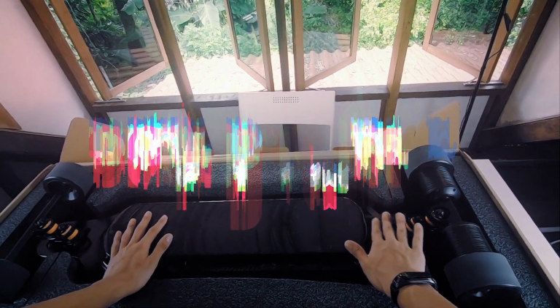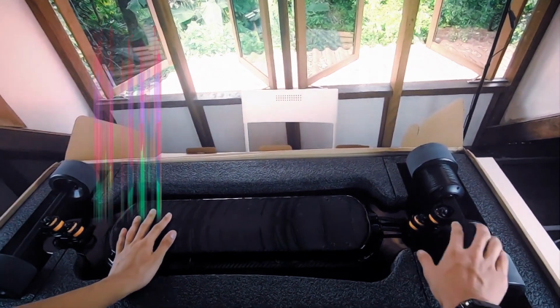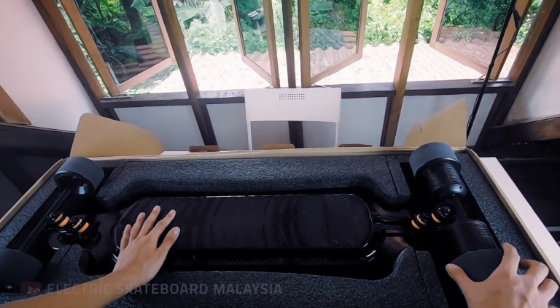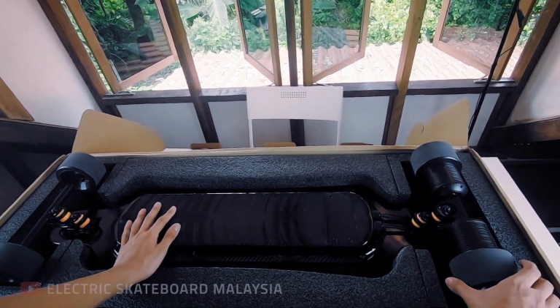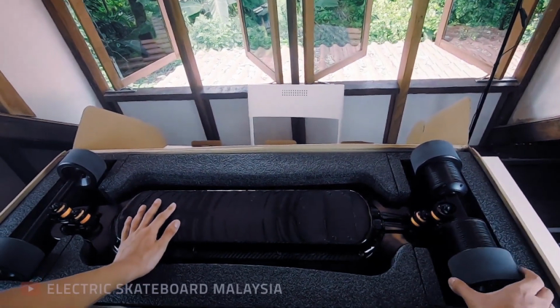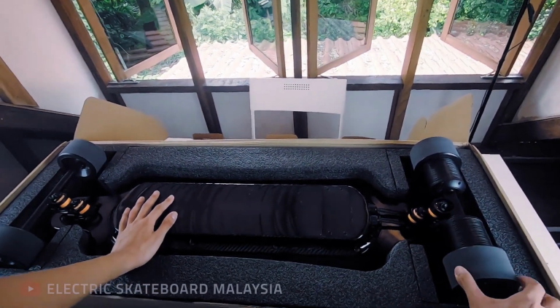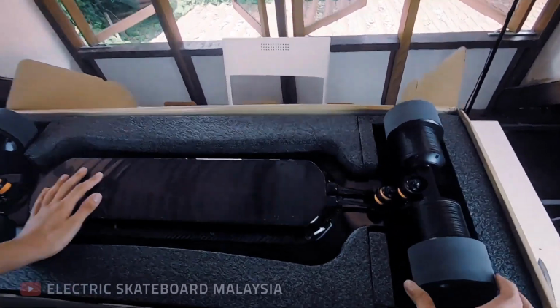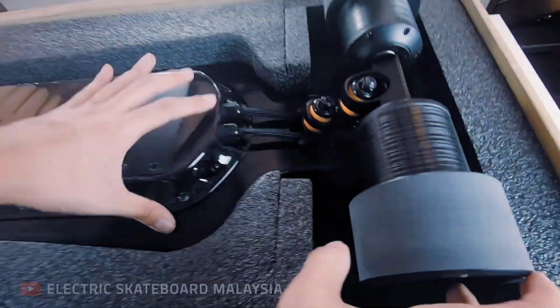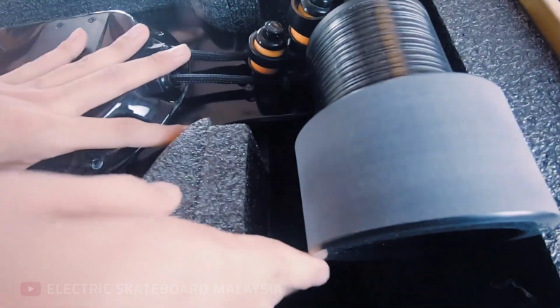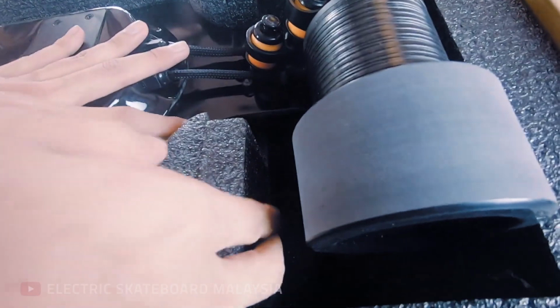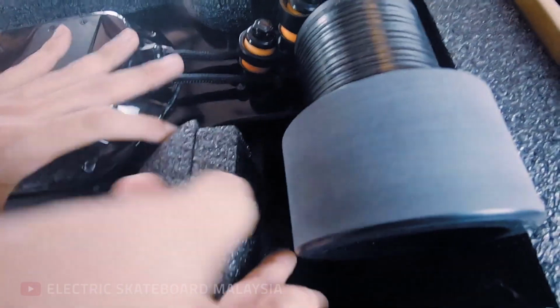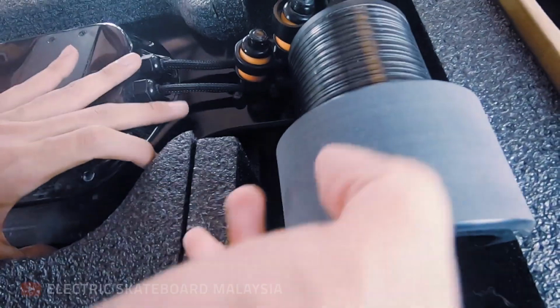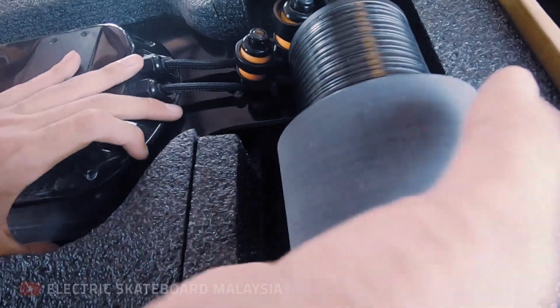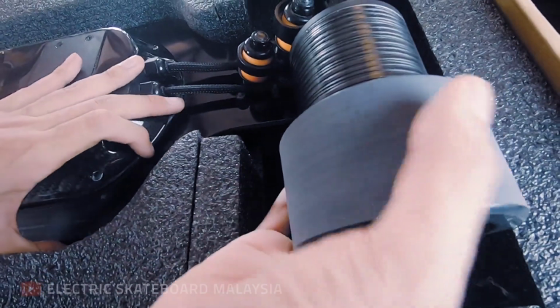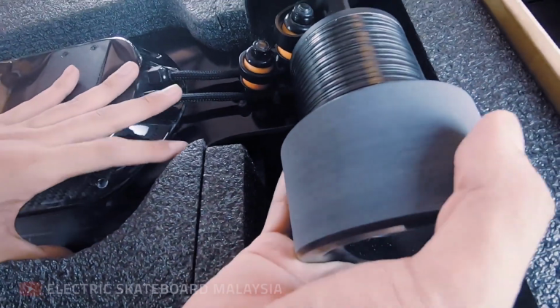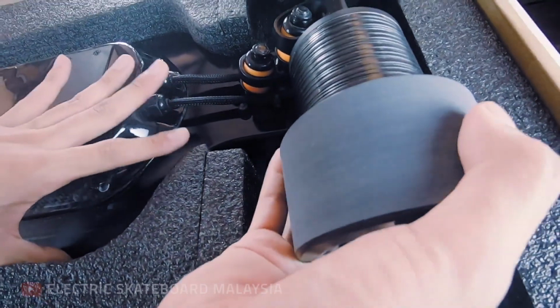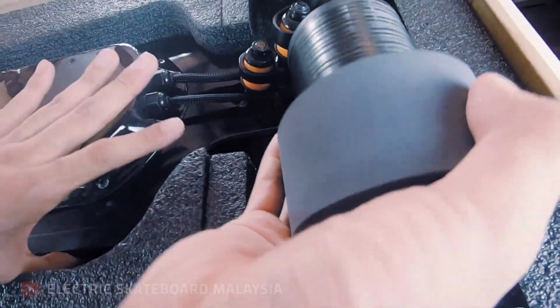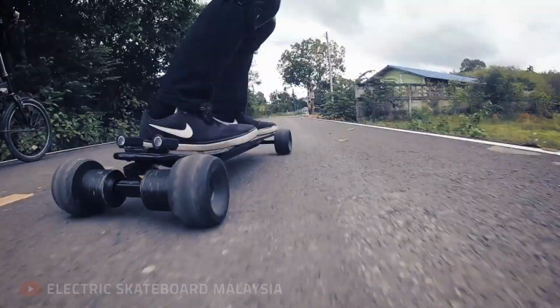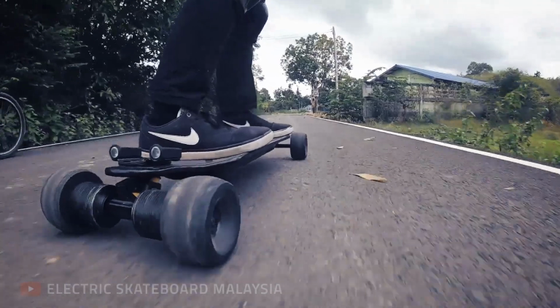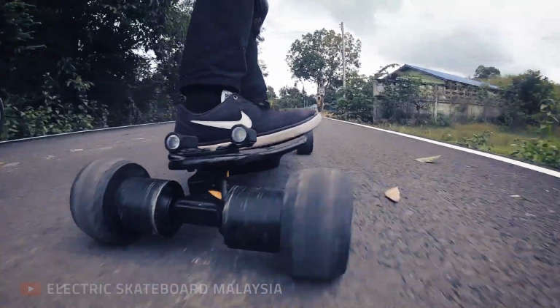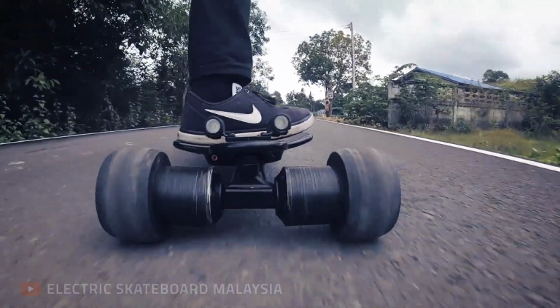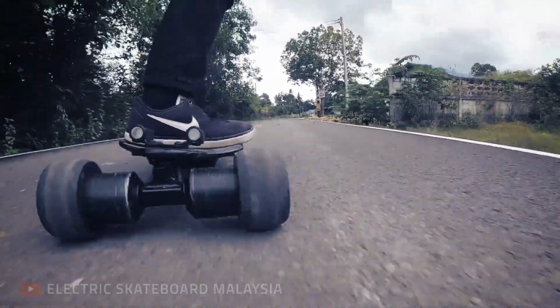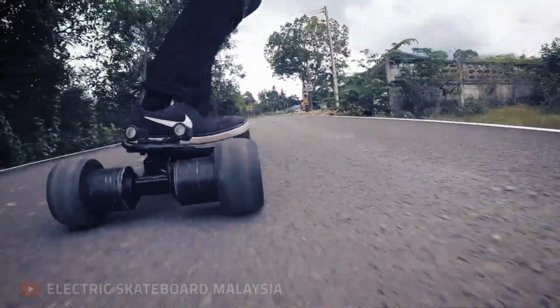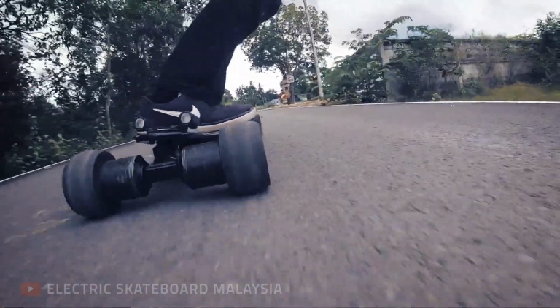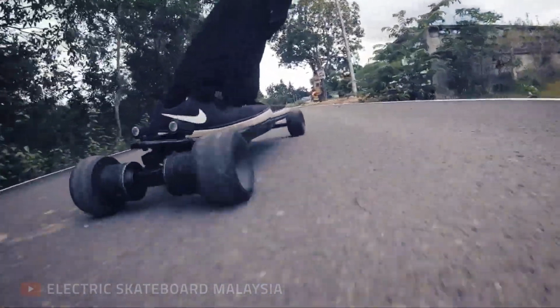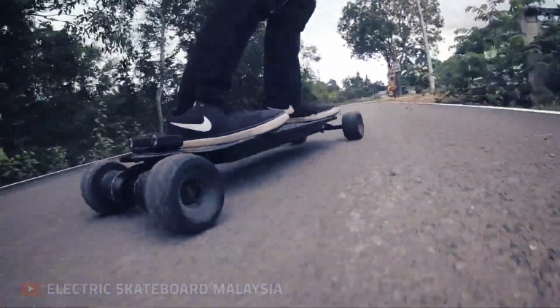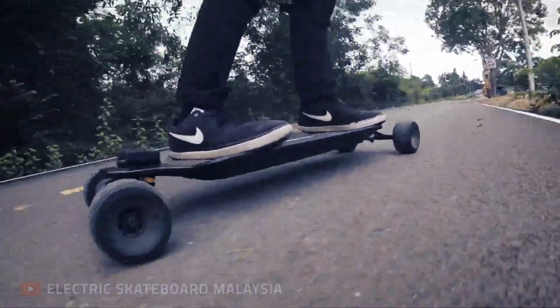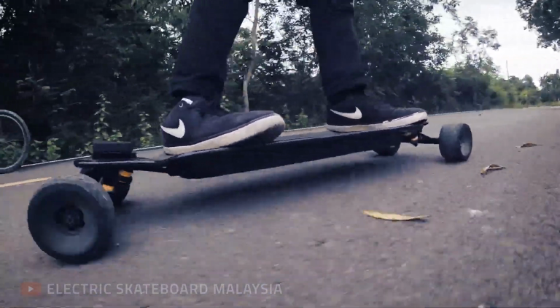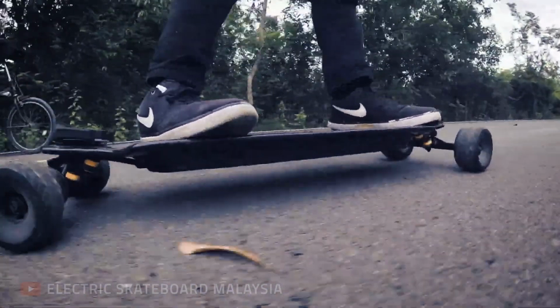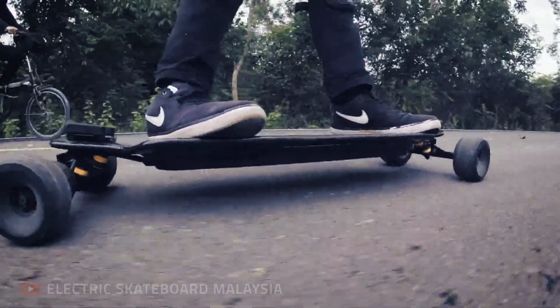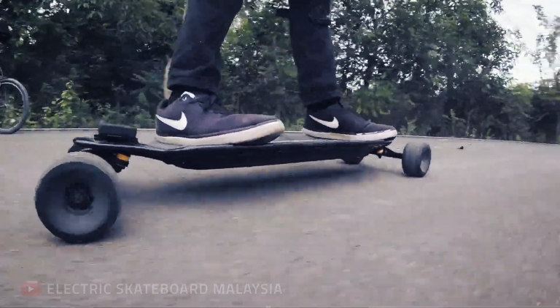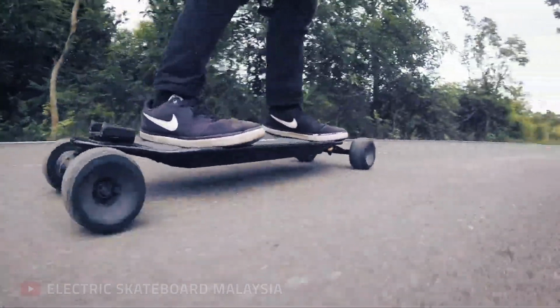Direct drive motor is what the e-skate industry calls a motor that has a wheel attached to it without gears. It has the hub motor's benefit of being quiet, and the belt drive motor's benefit of using actual wheels. This solves everything — or does it?